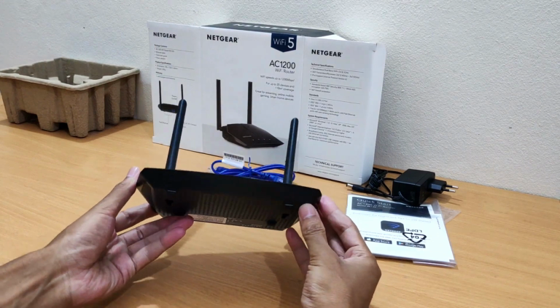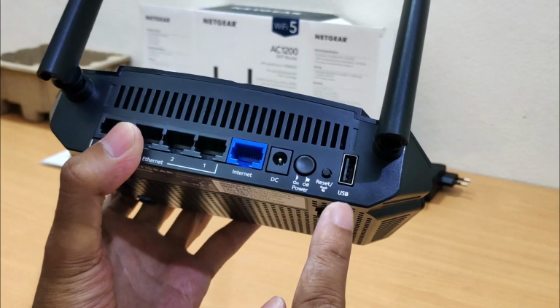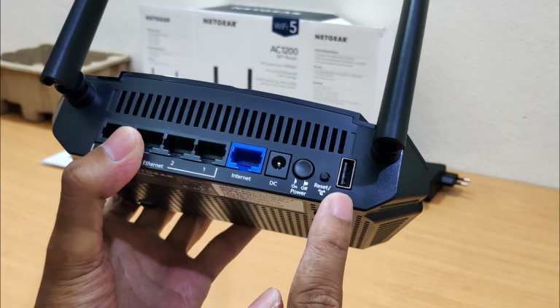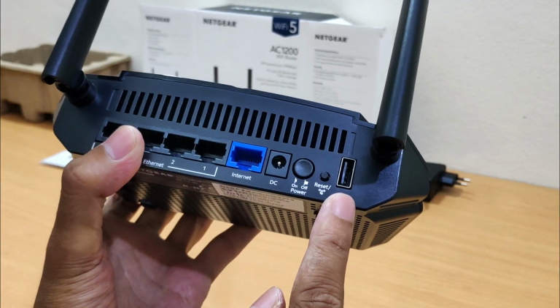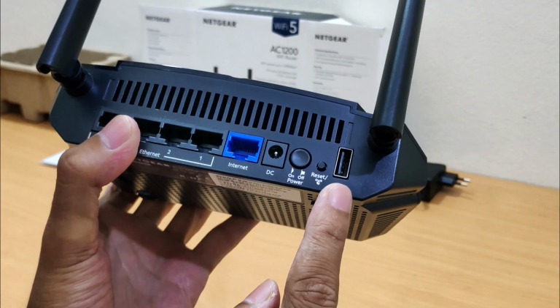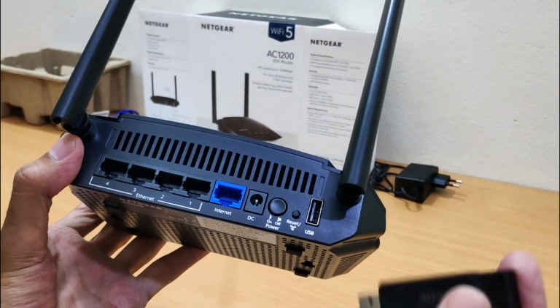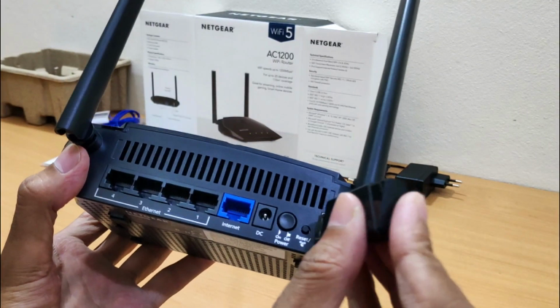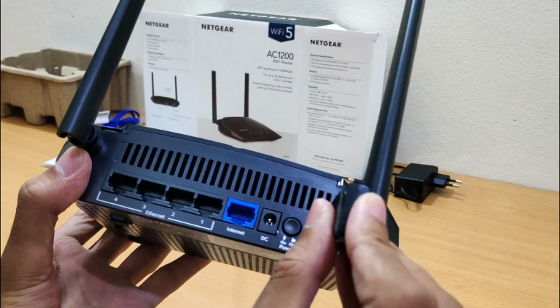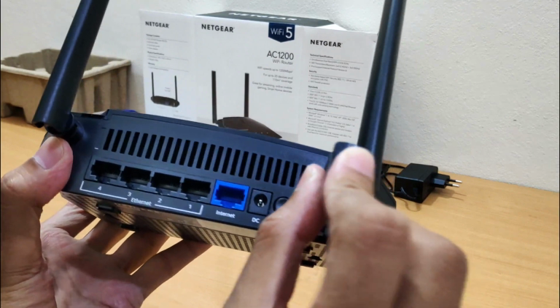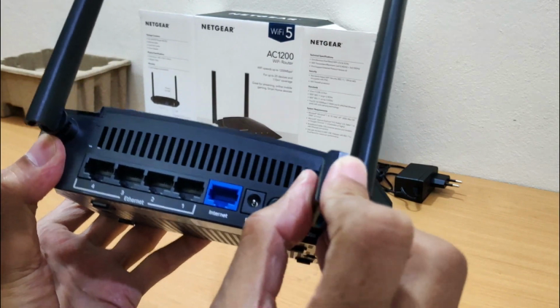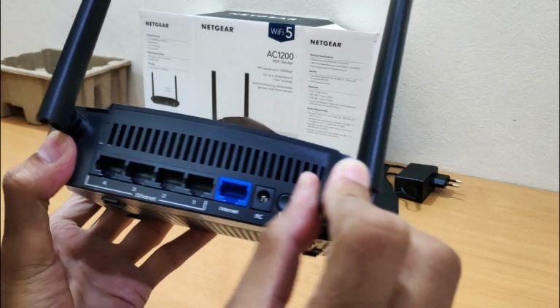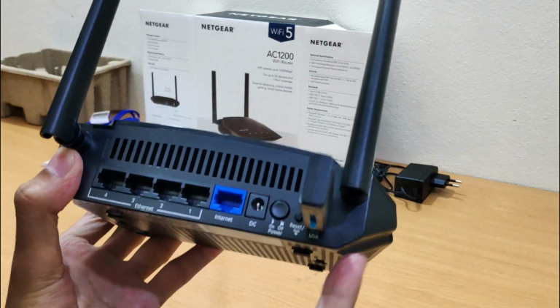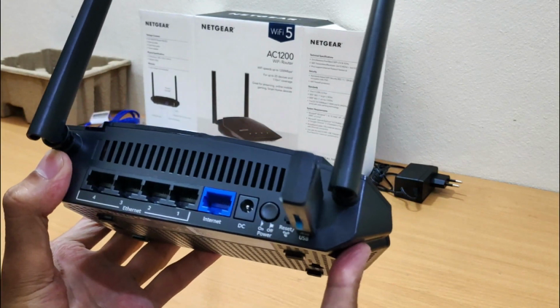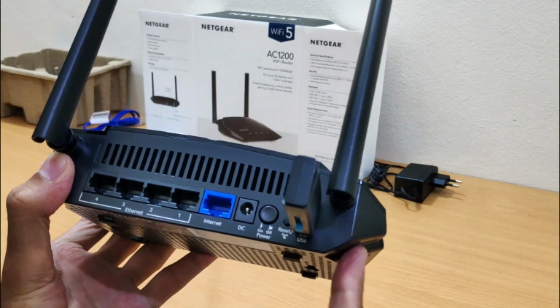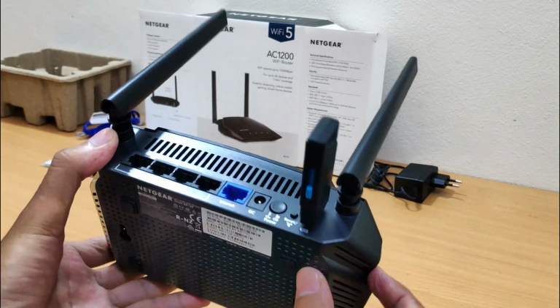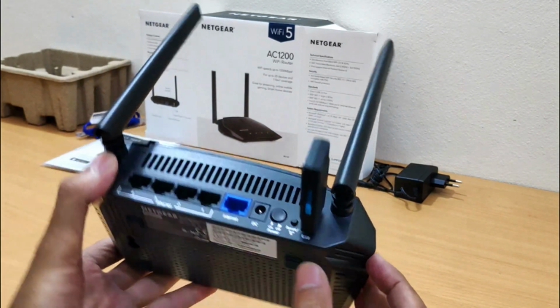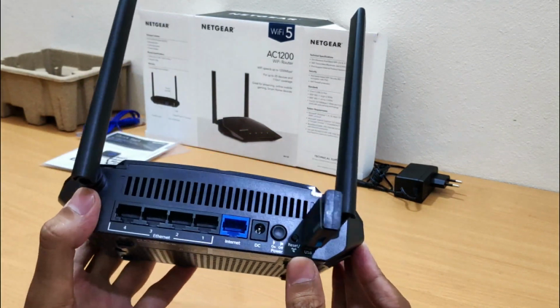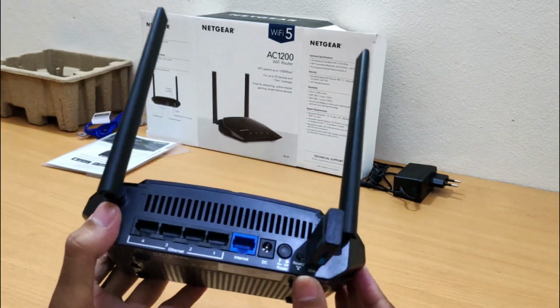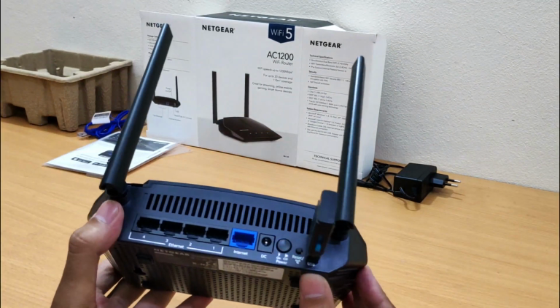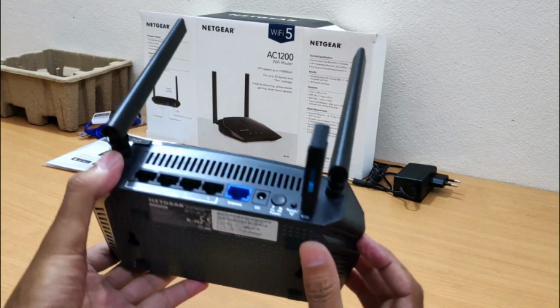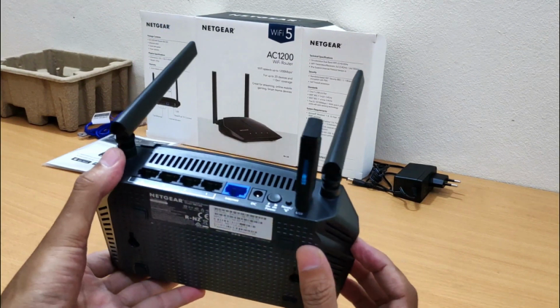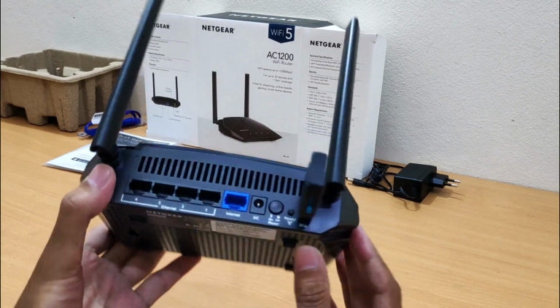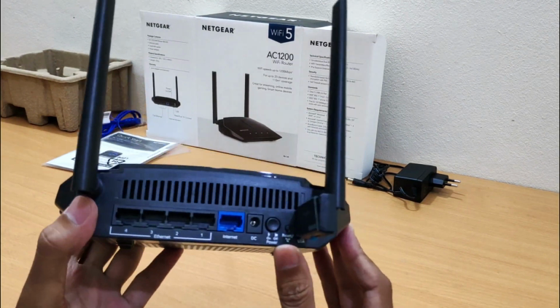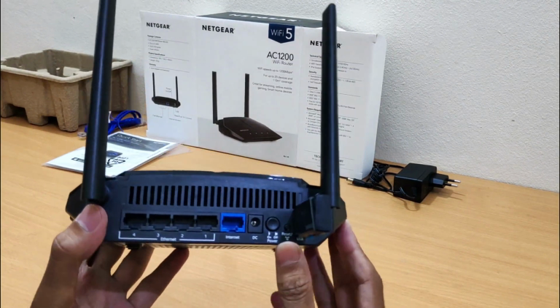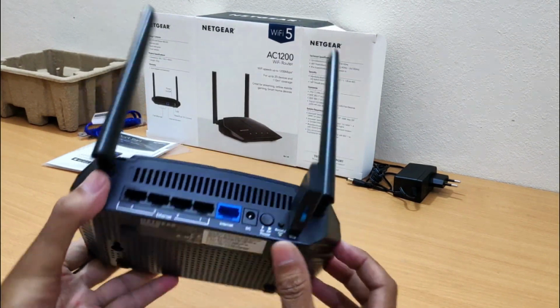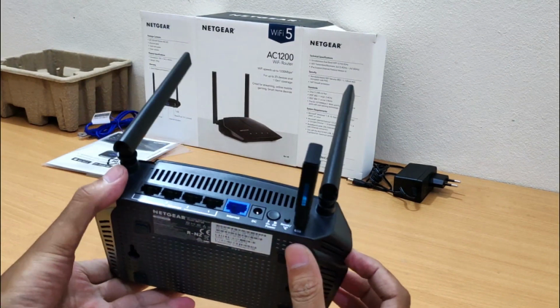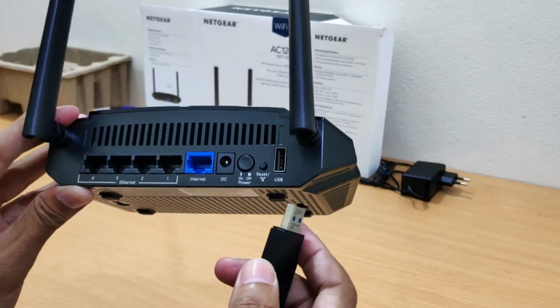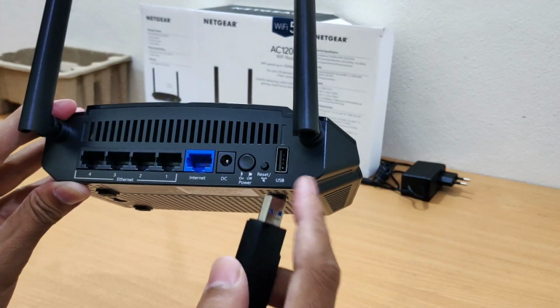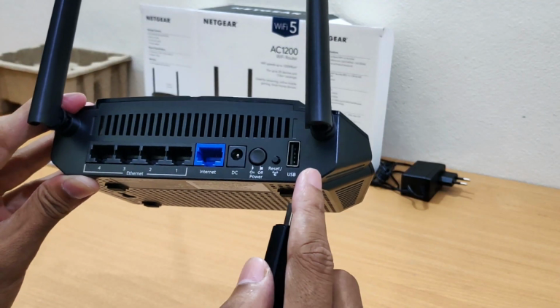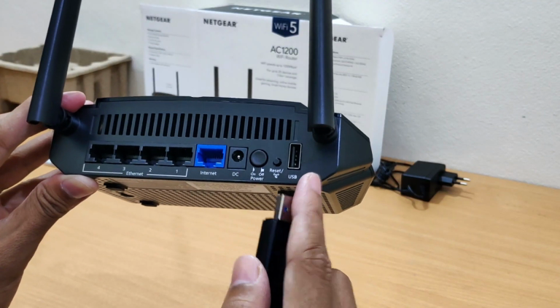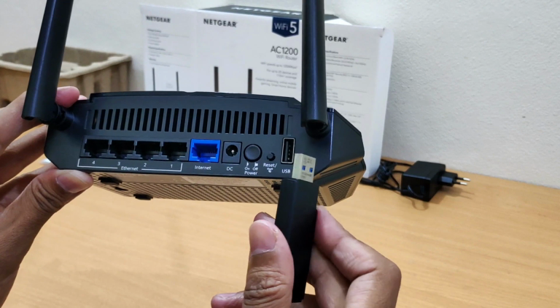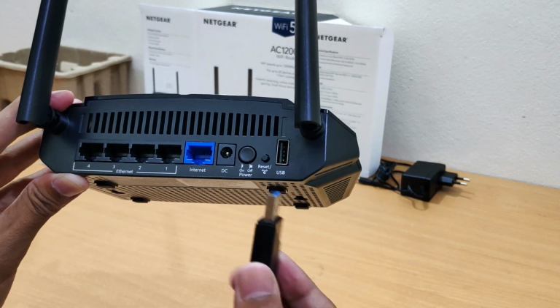This is the USB 2.0 port. Connect a USB hard drive to your Netgear router and access that data from any device connected to your home network. Once you've connected your external USB drive, you can stream your media and backup your computer to the connected USB storage device.